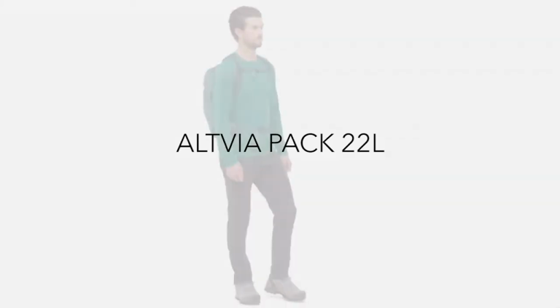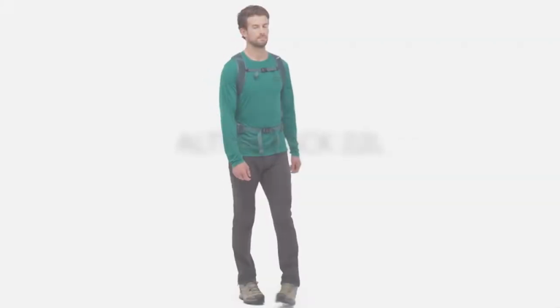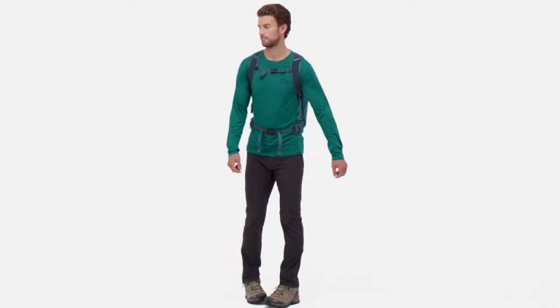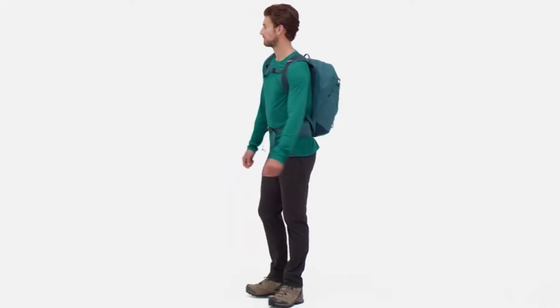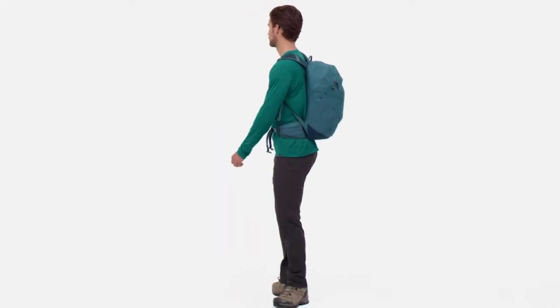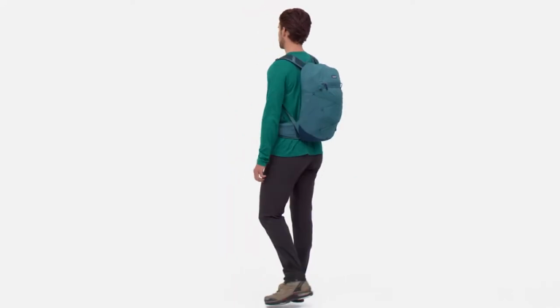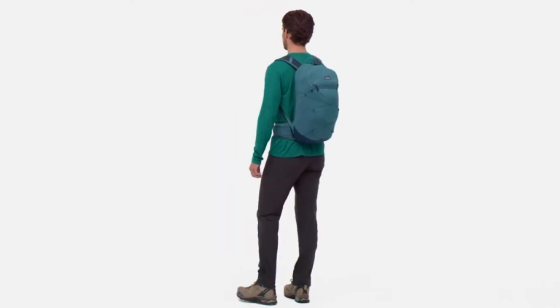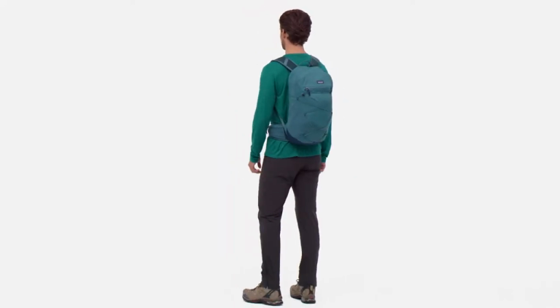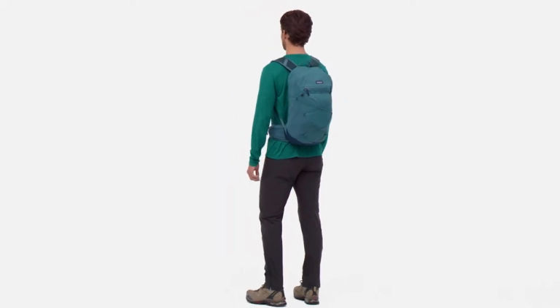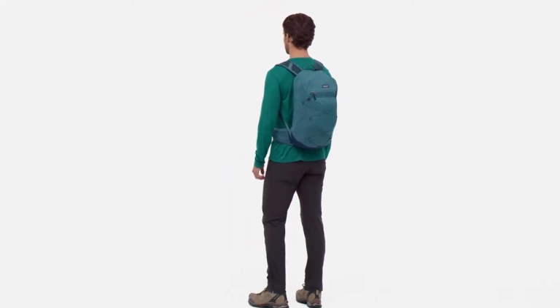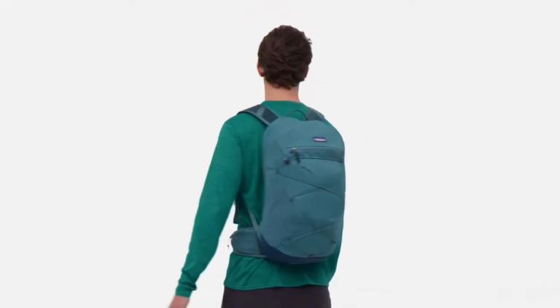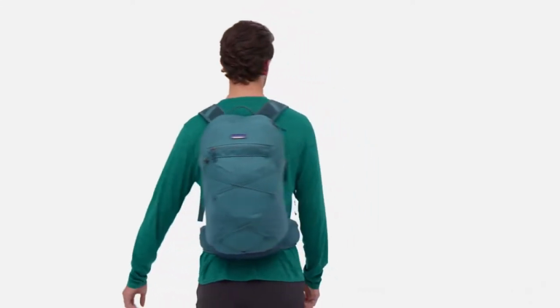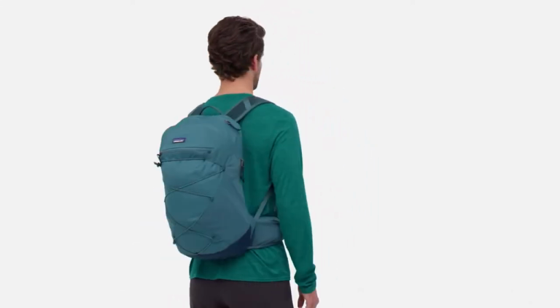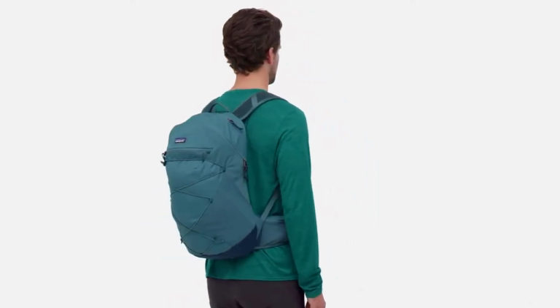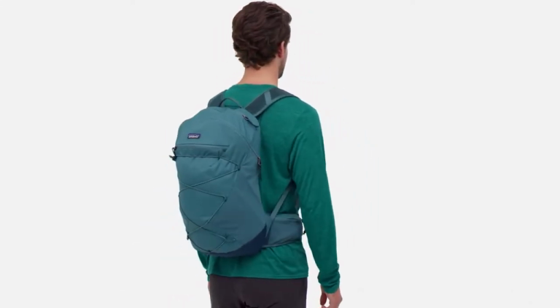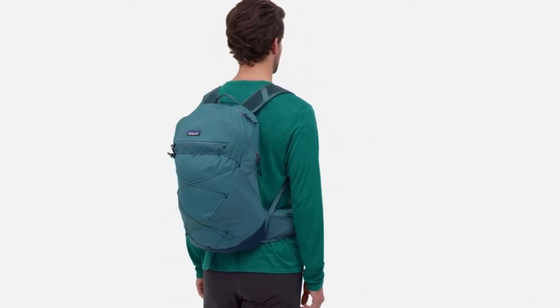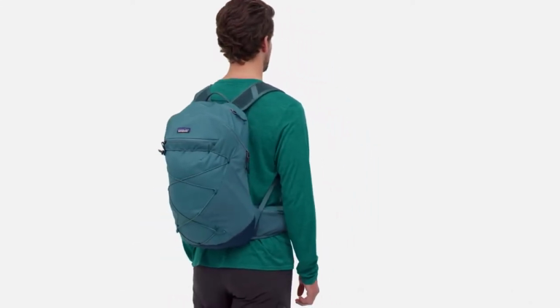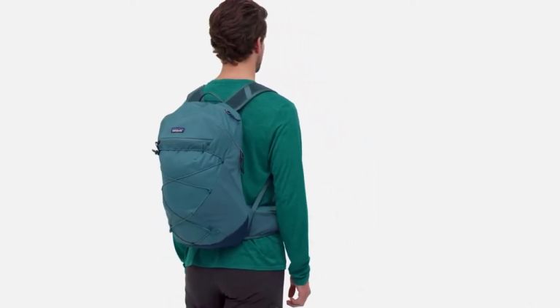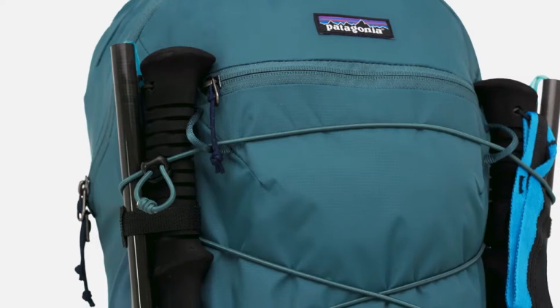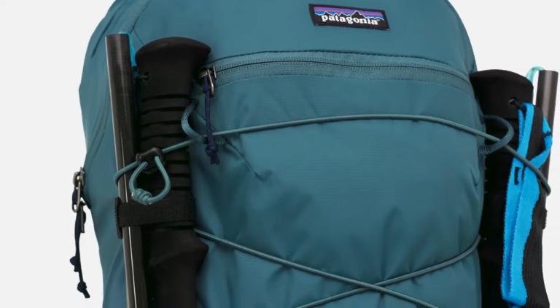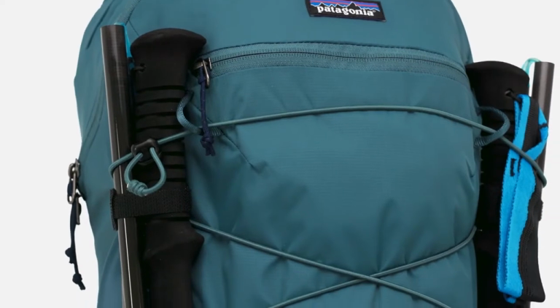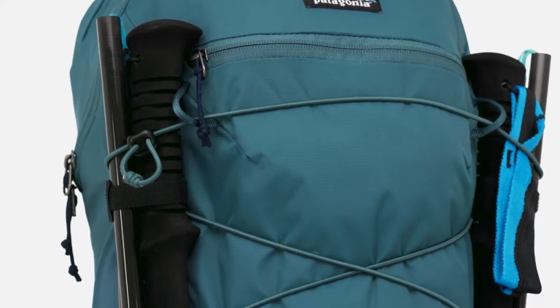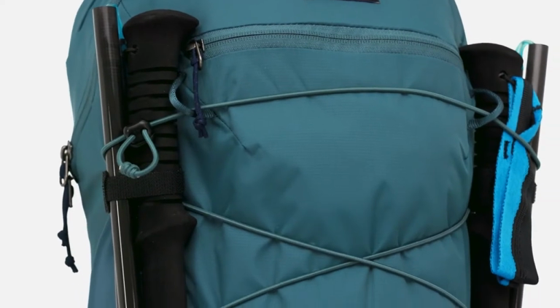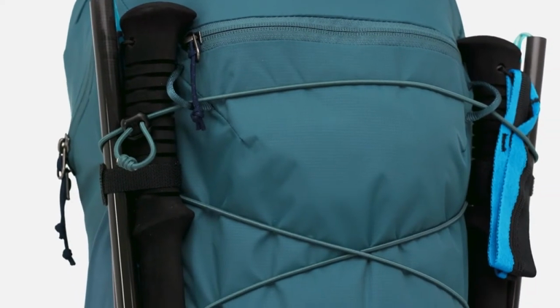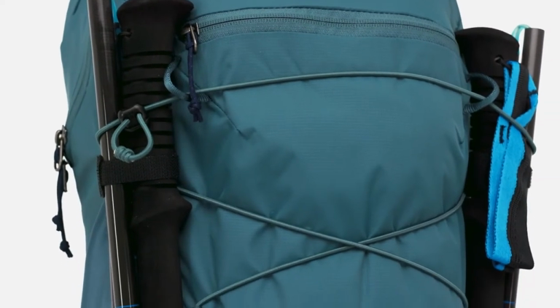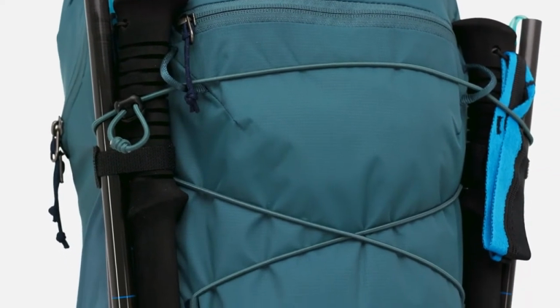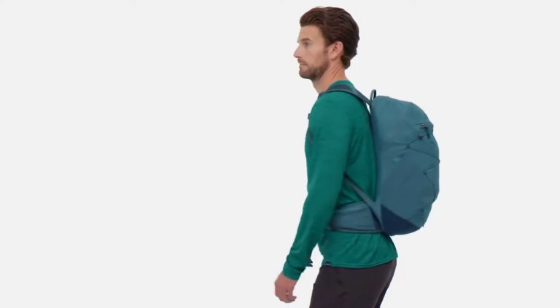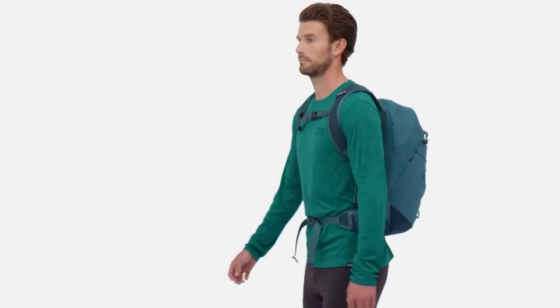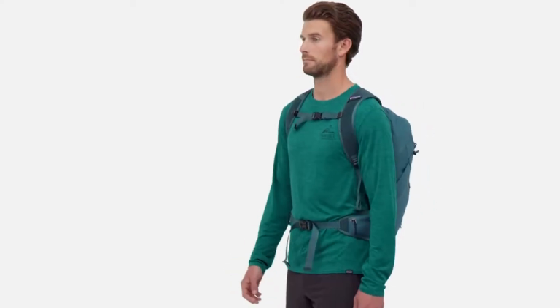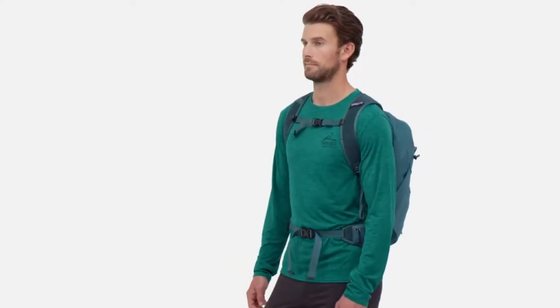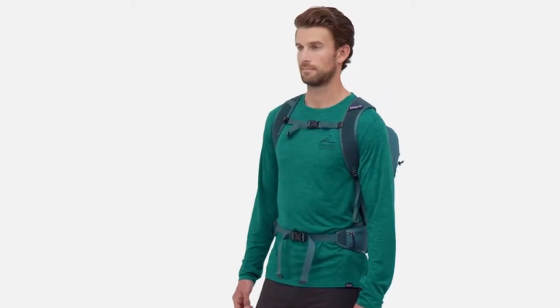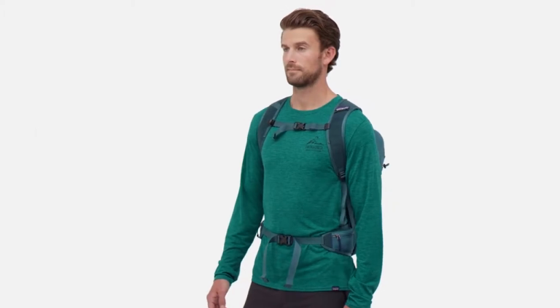The Altvia 22-liter day pack carries the necessities for your out-and-back before-dinner hikes and scrambles. Lightweight and comfortable, this midsize pack helps you cover more ground with only what you need.